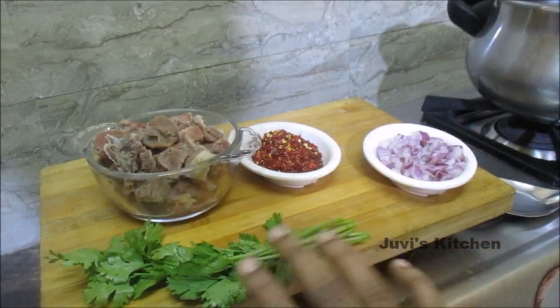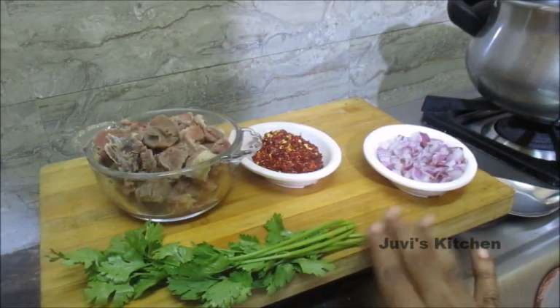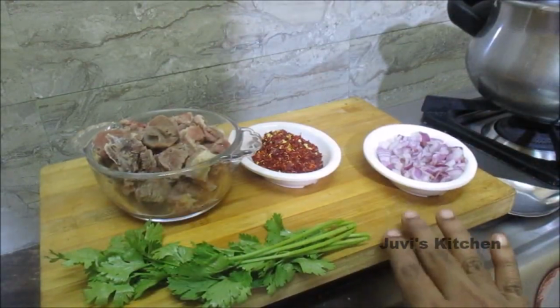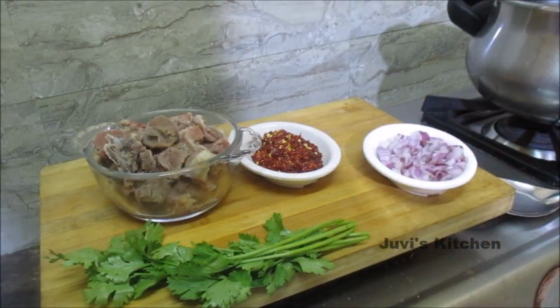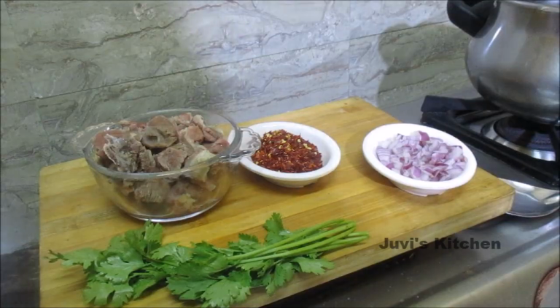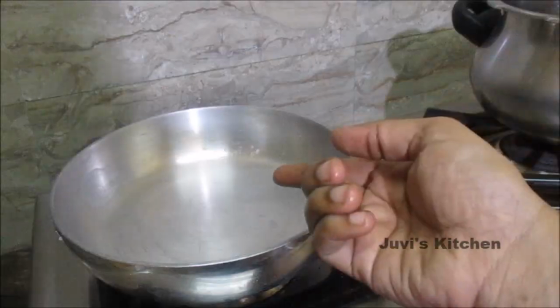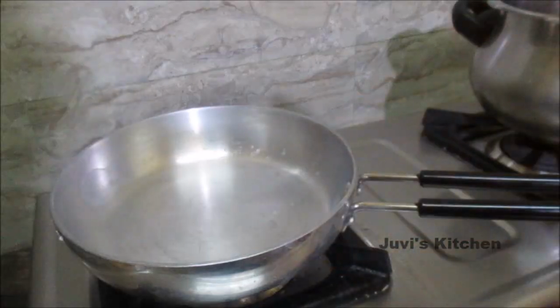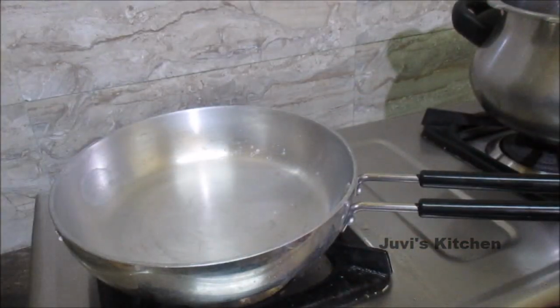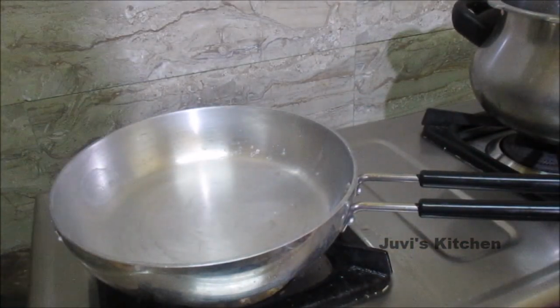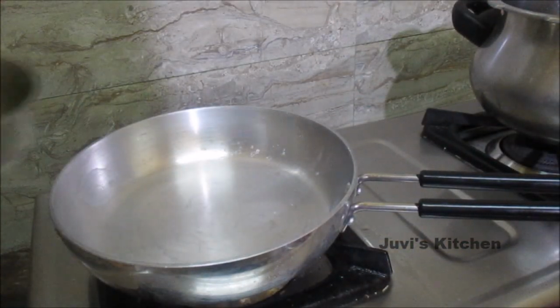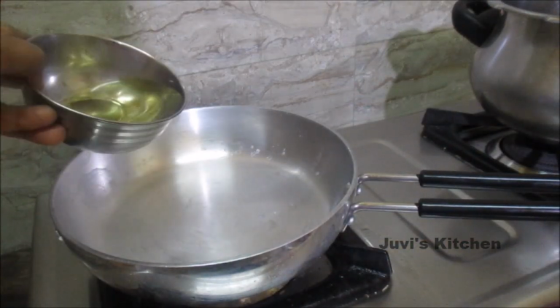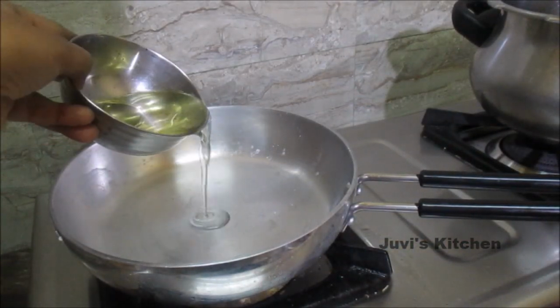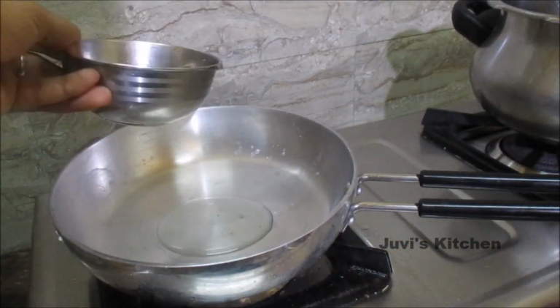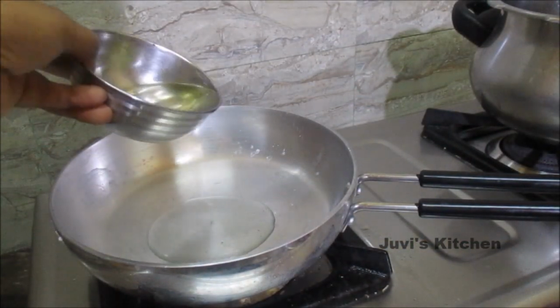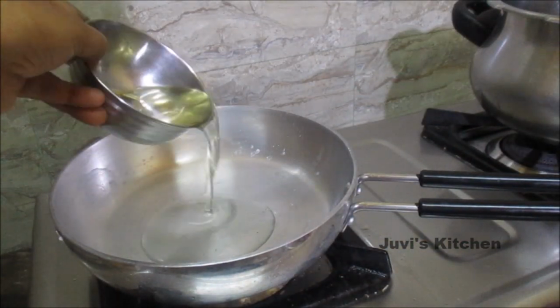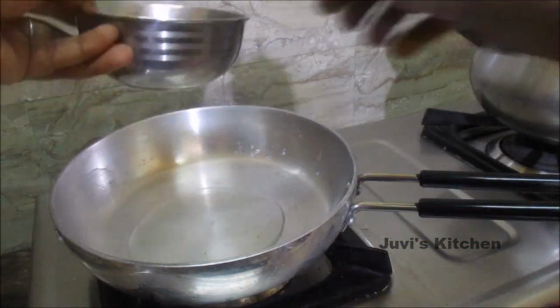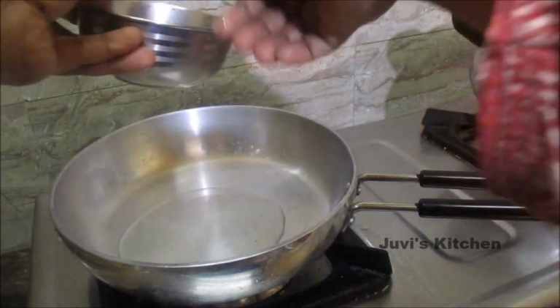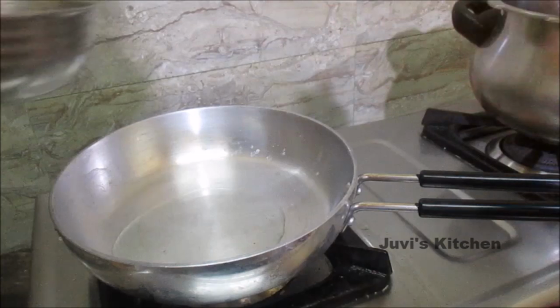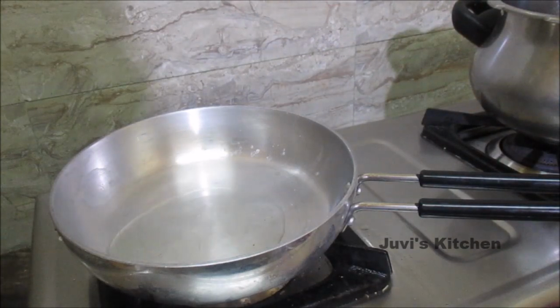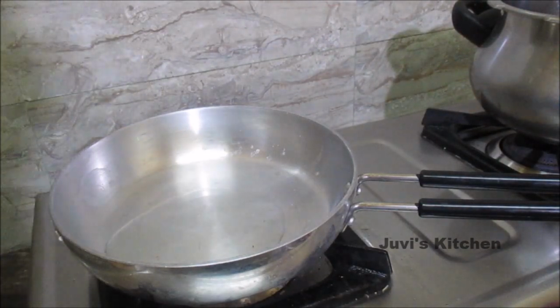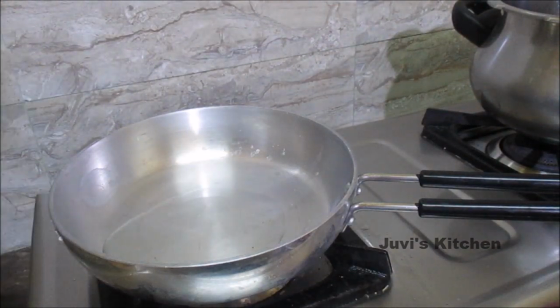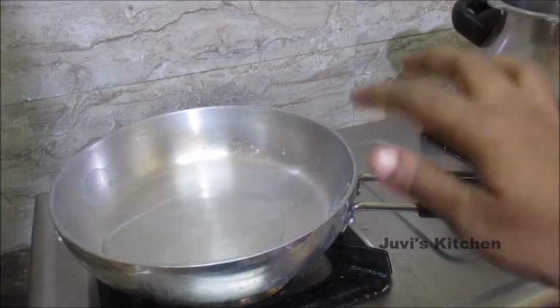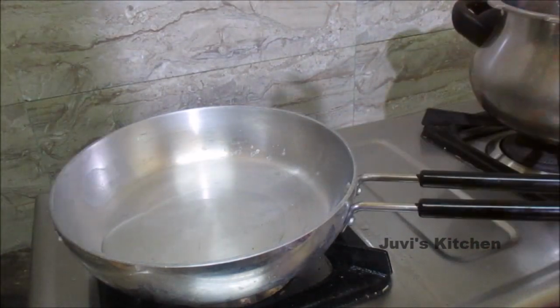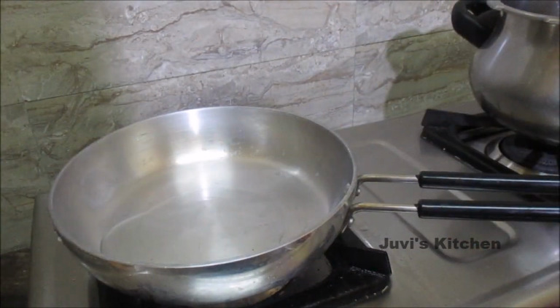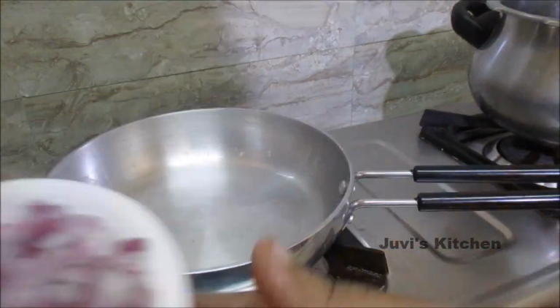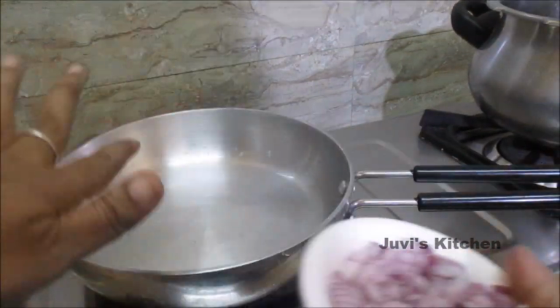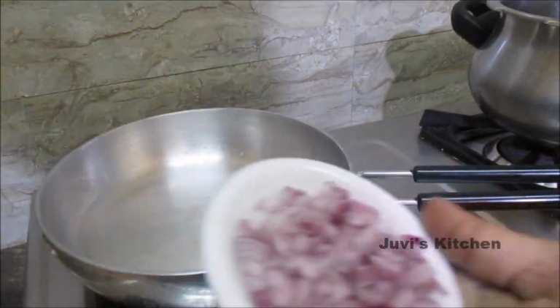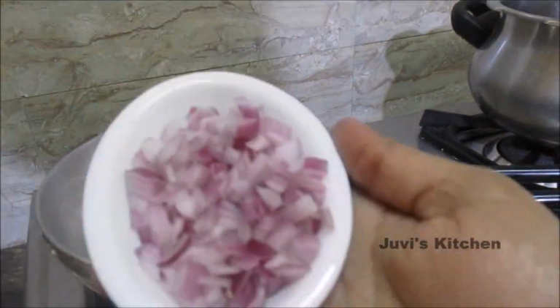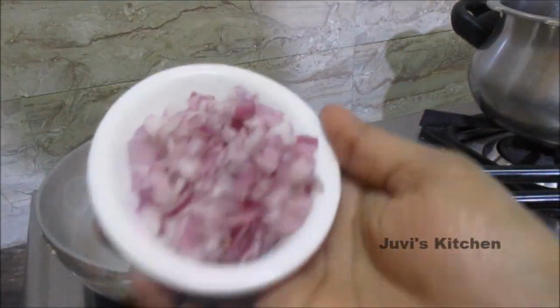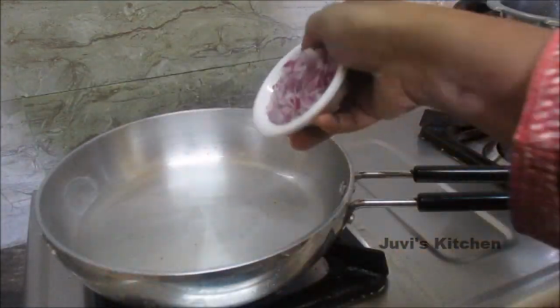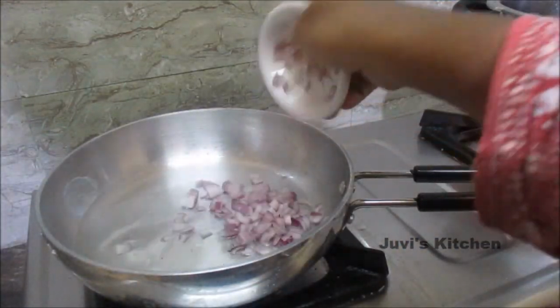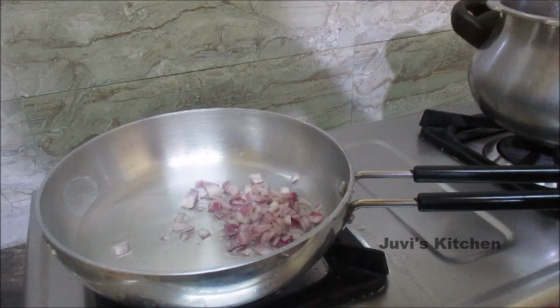It will be coriander leaves. You will need about 90 grams of chili, 15 grams of chili — like 100 grams of chili flakes.